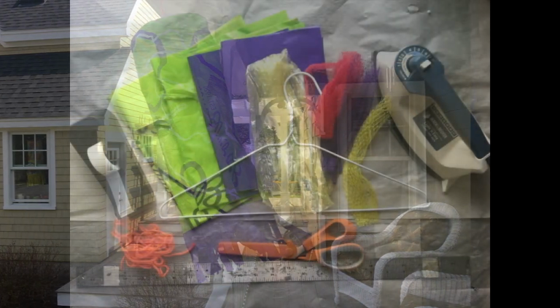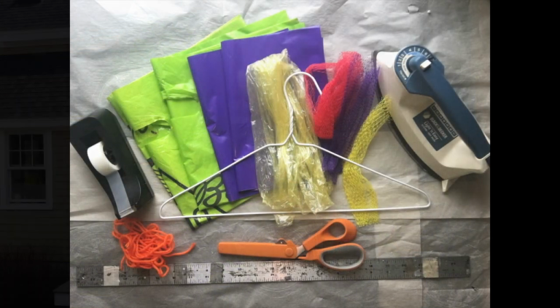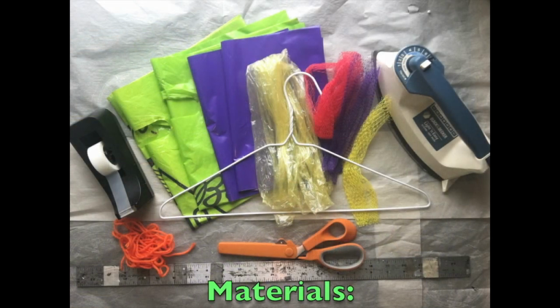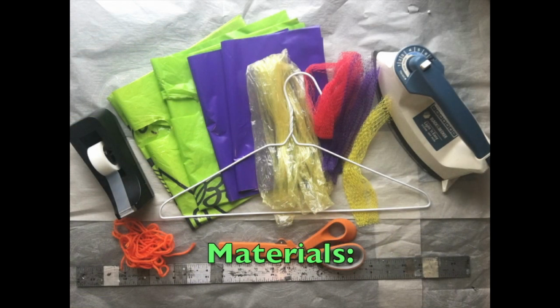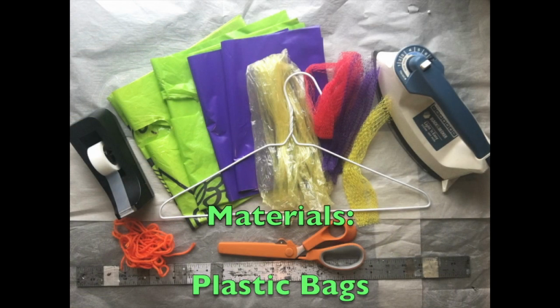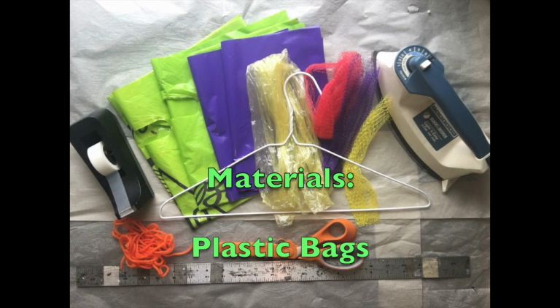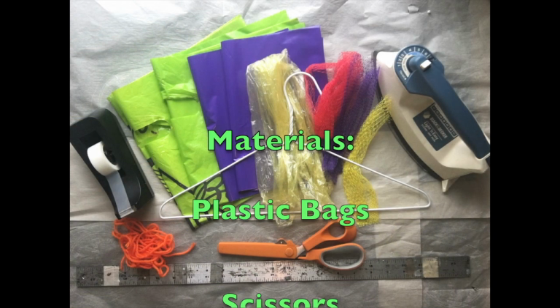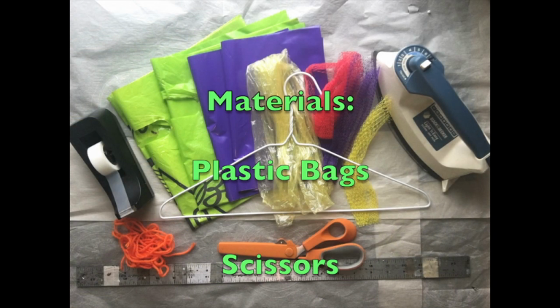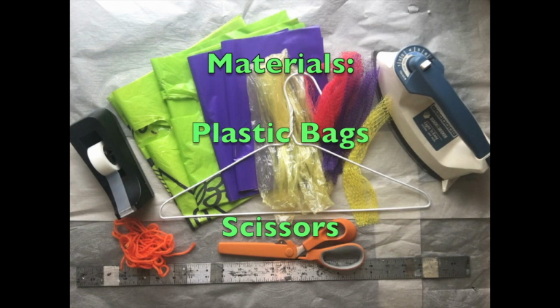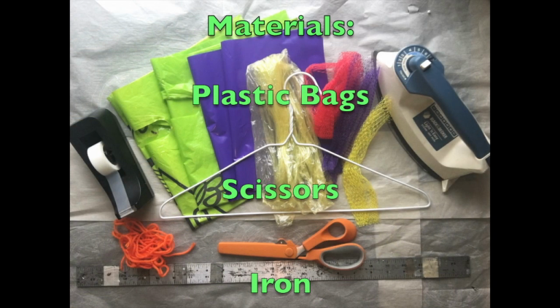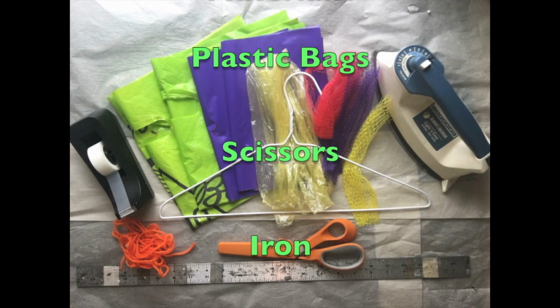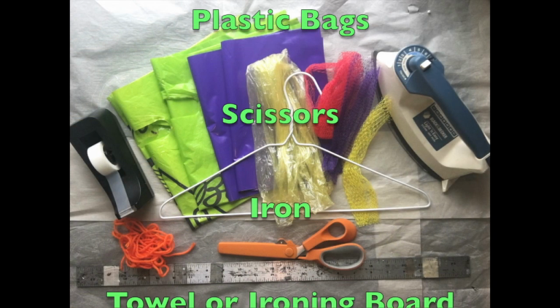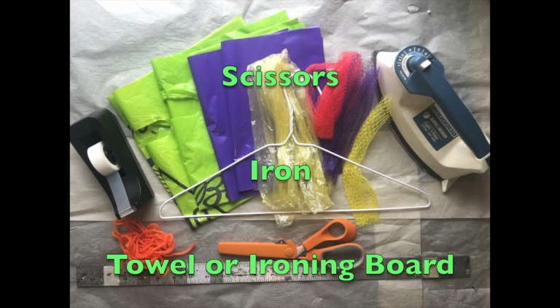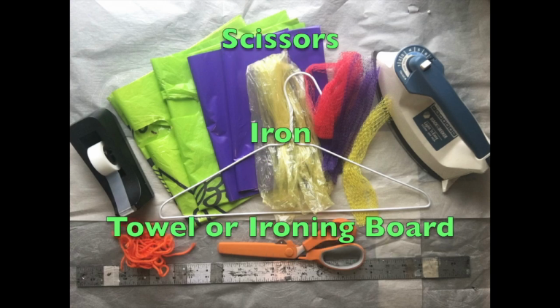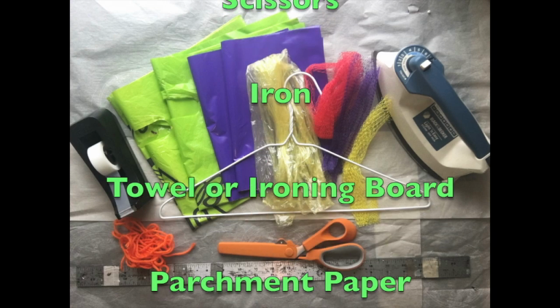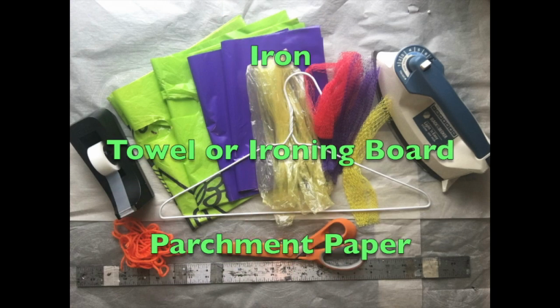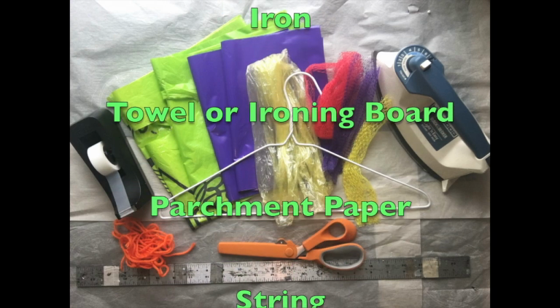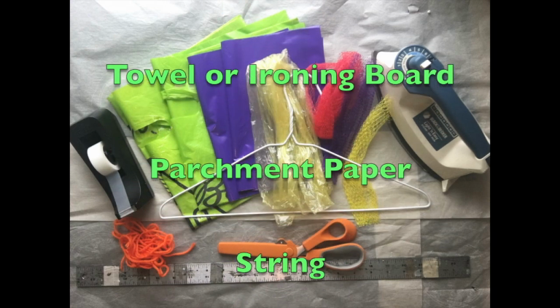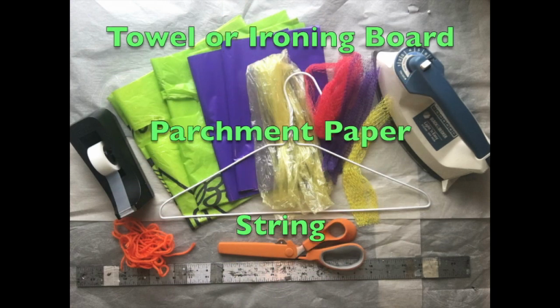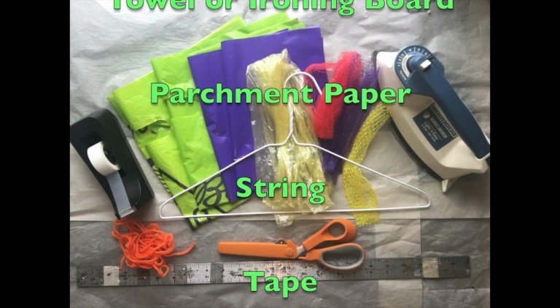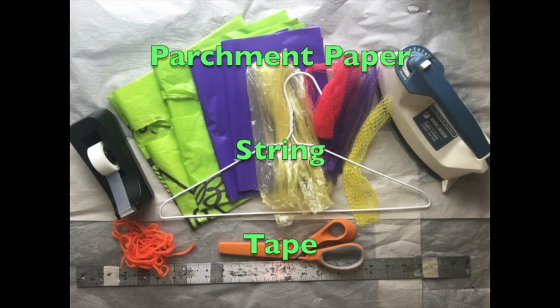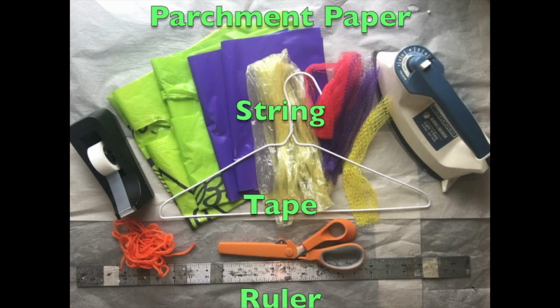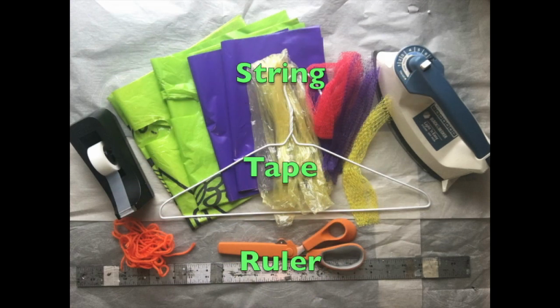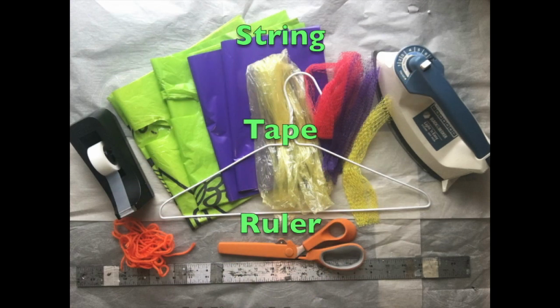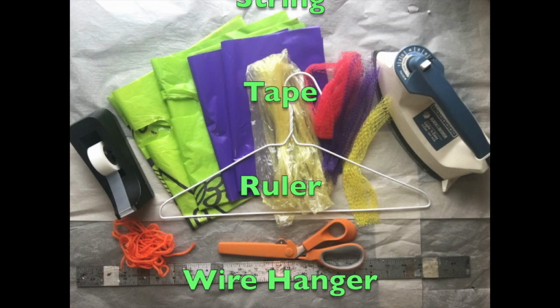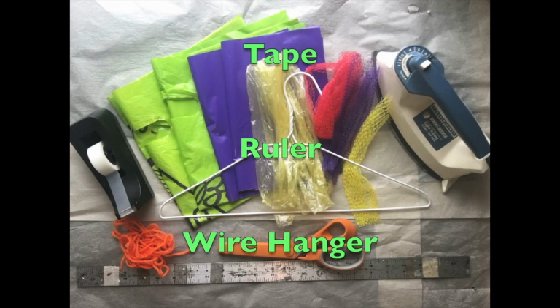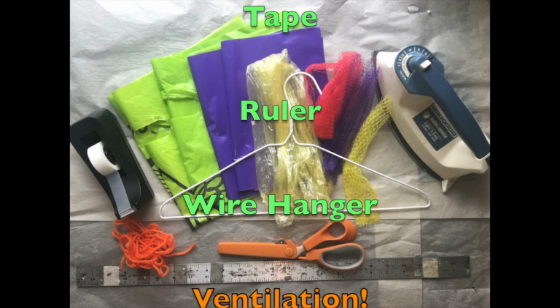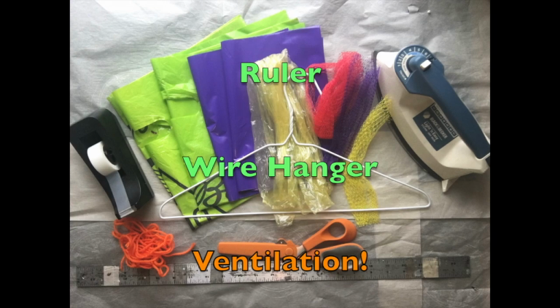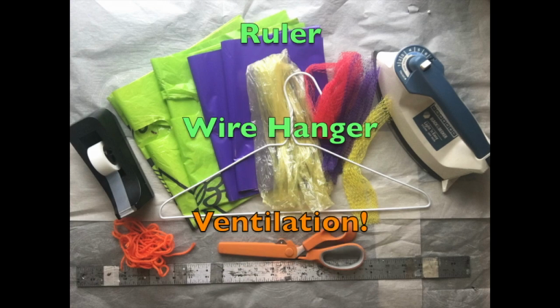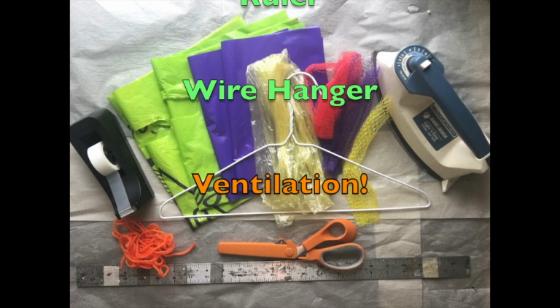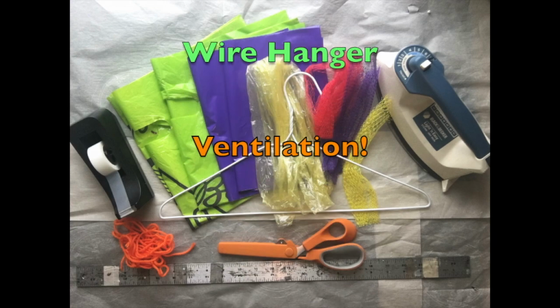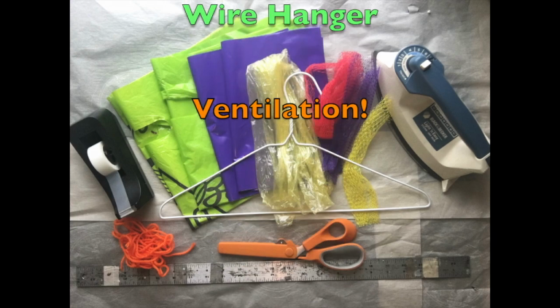For supplies you will need plastic bags, scissors, an iron, a towel or ironing board, parchment paper, string, tape, a ruler, and a wire hanger.